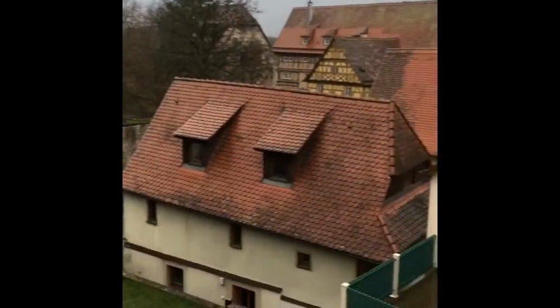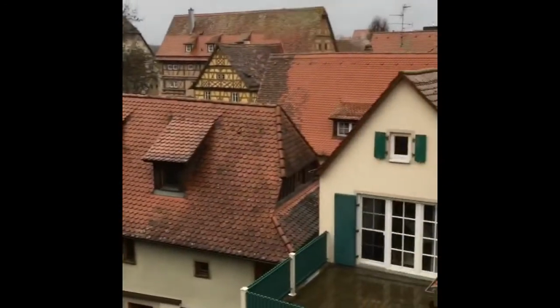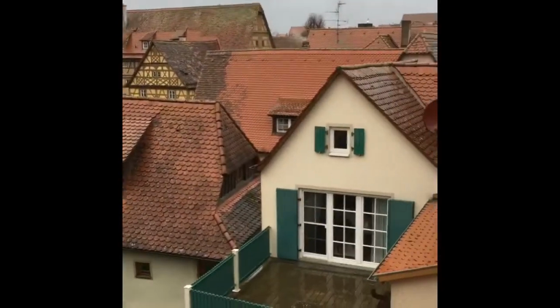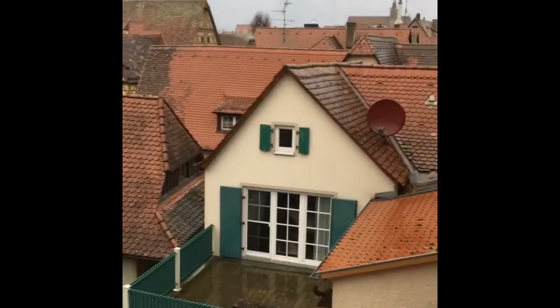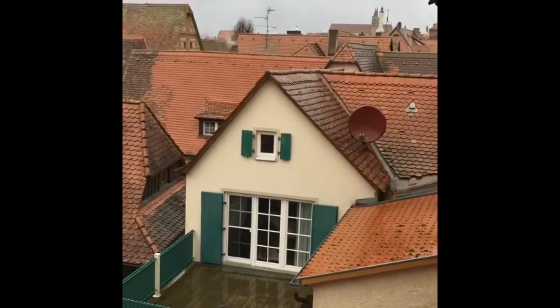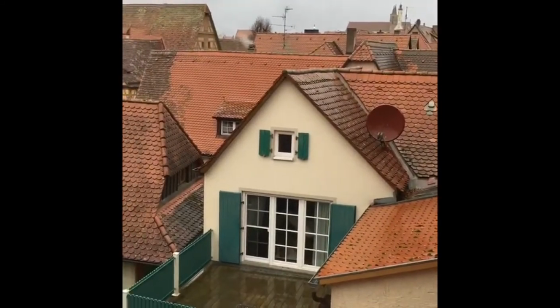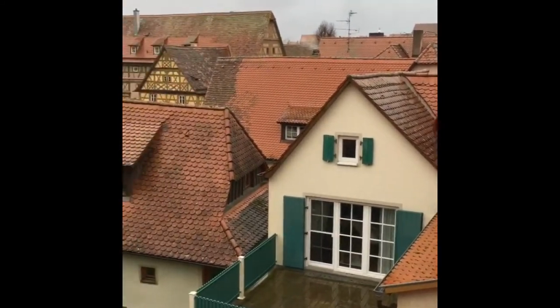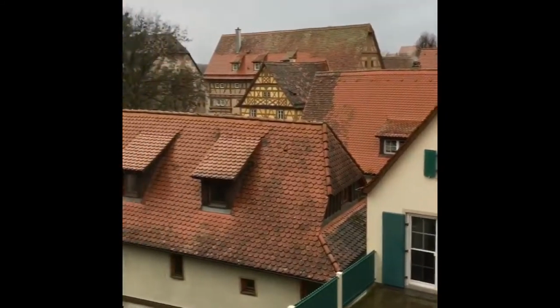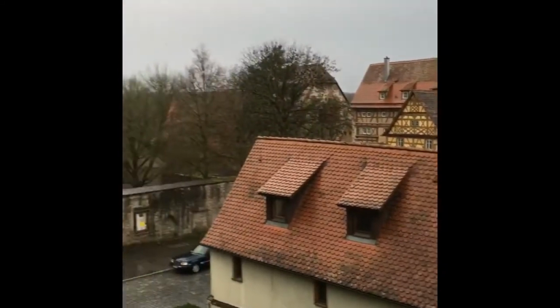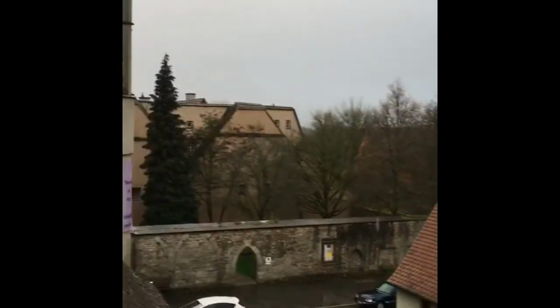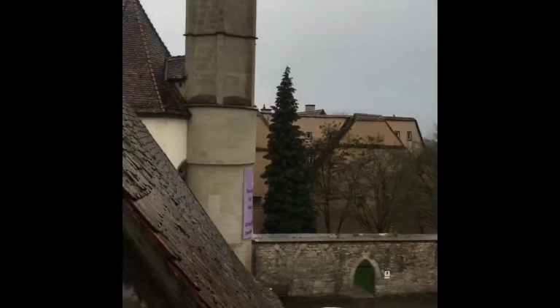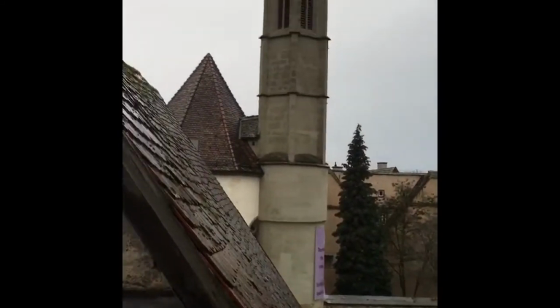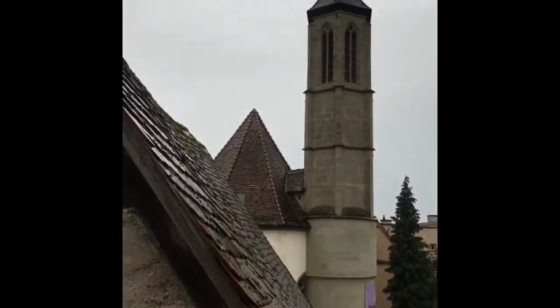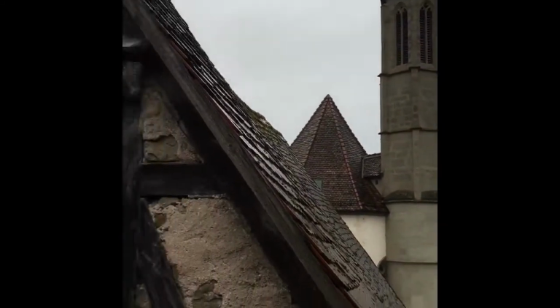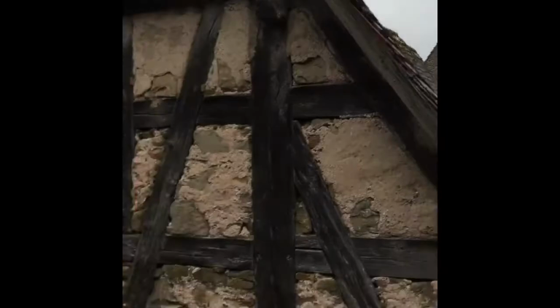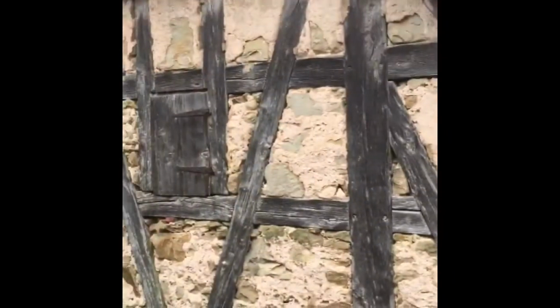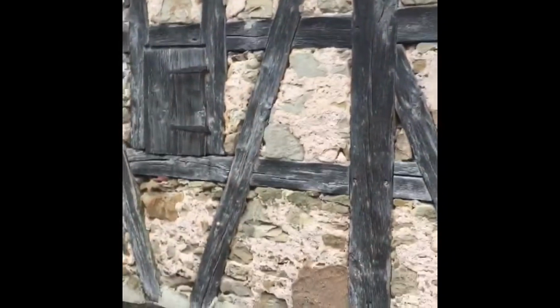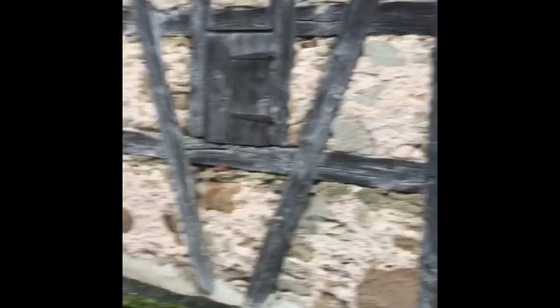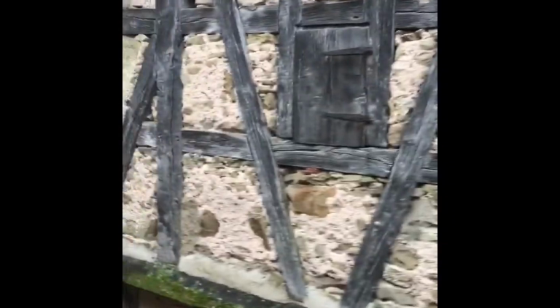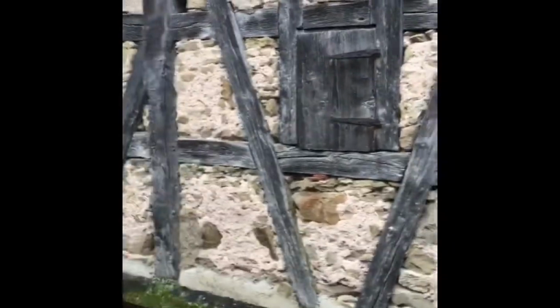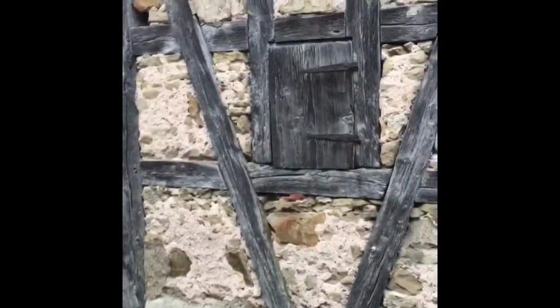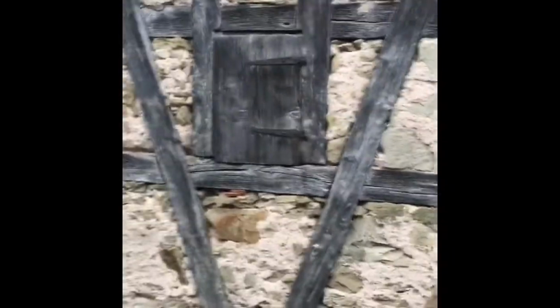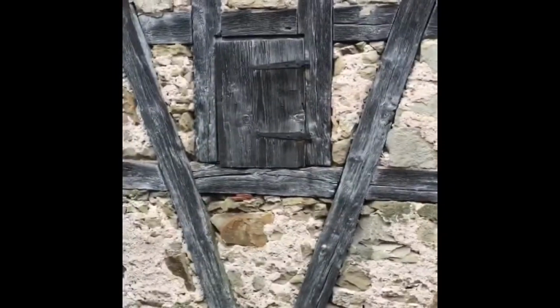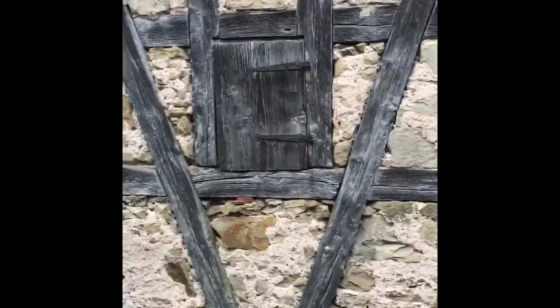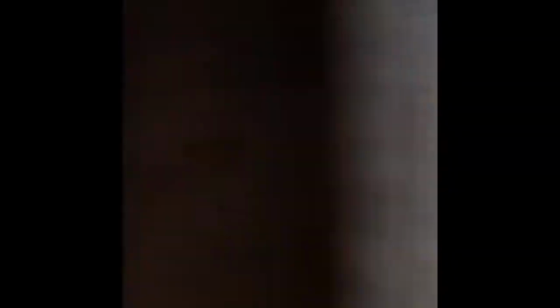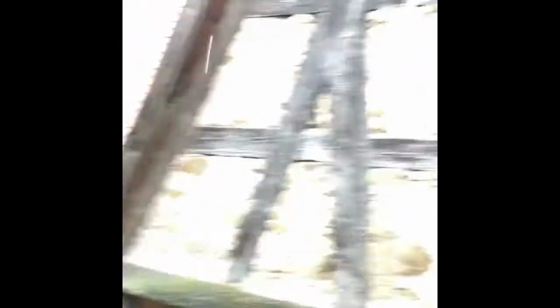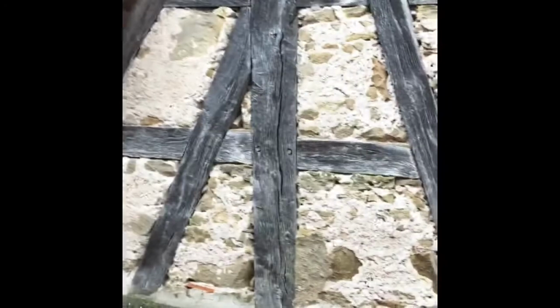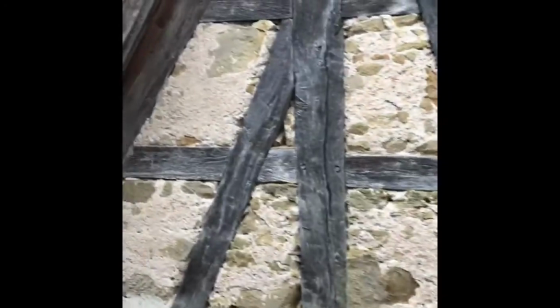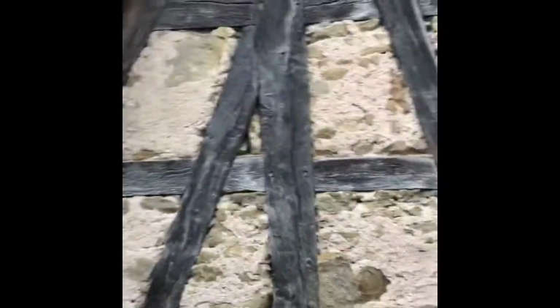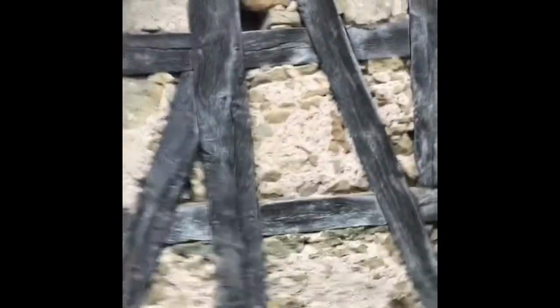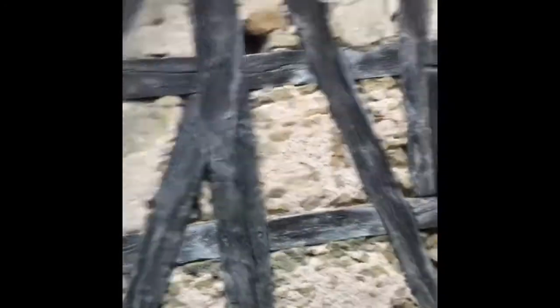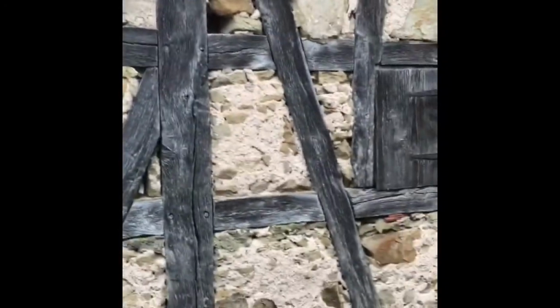Beautiful views everywhere you look, so much character. This house has got to be at least from like the 1200s or 1300s.